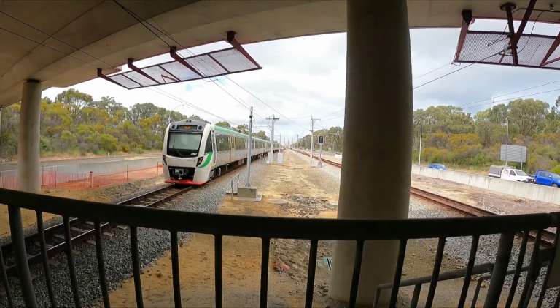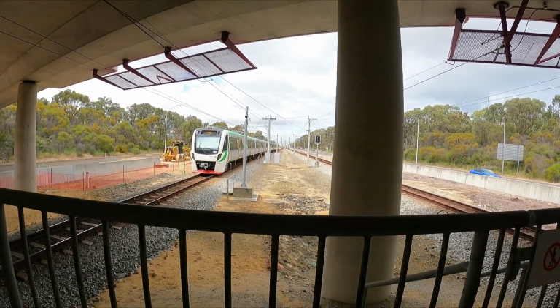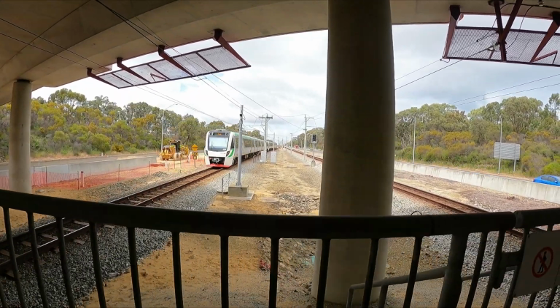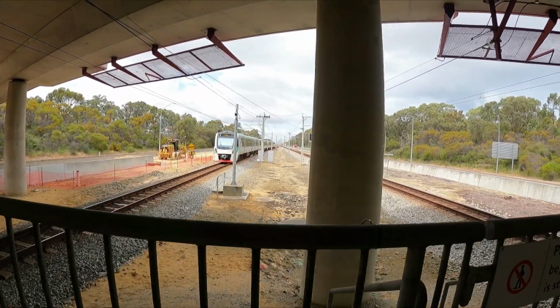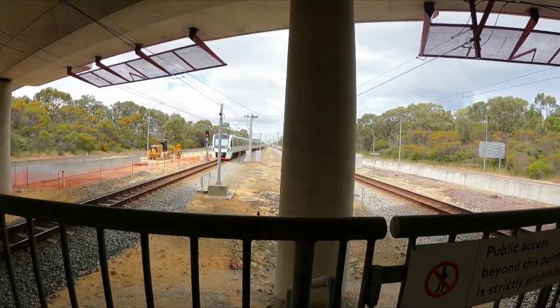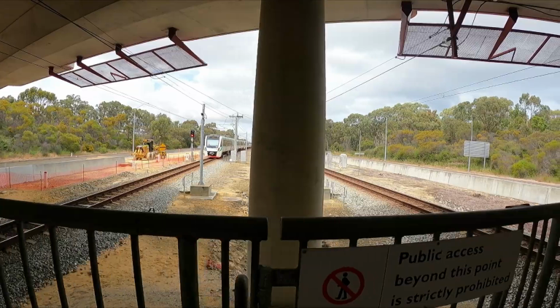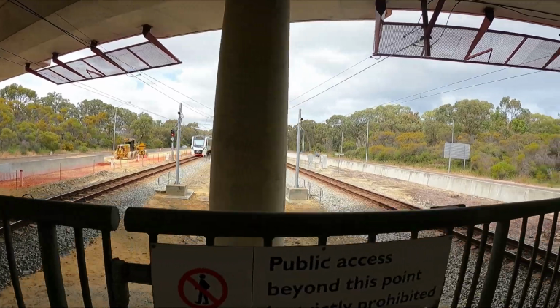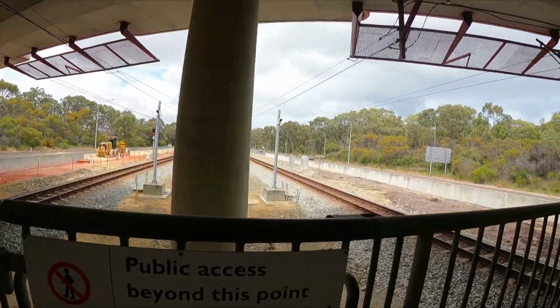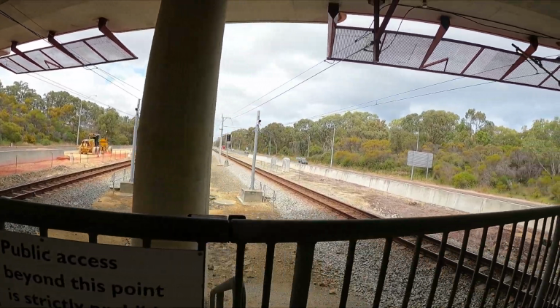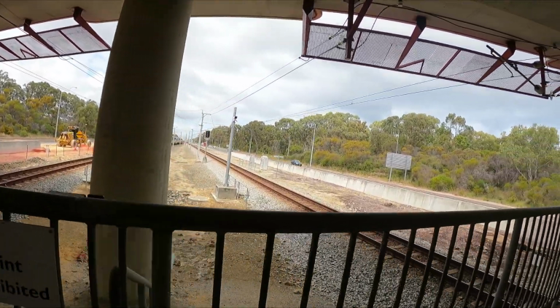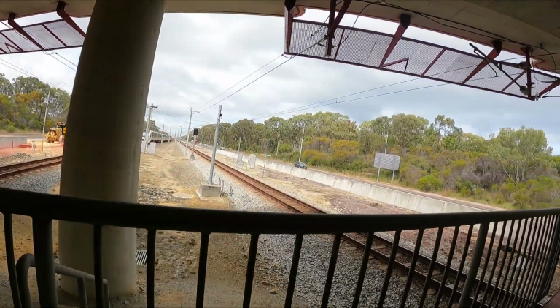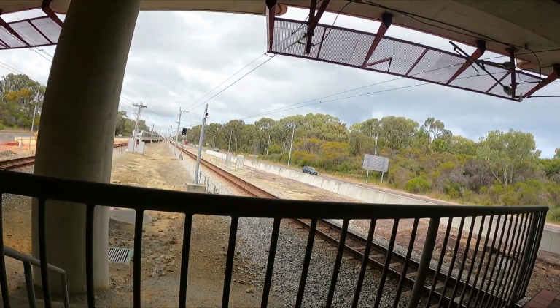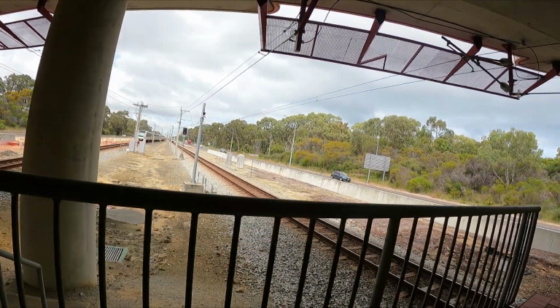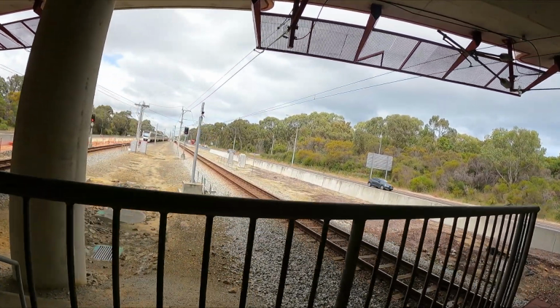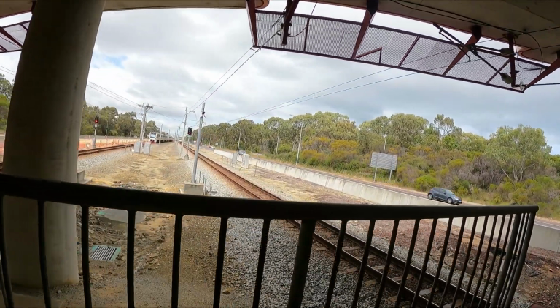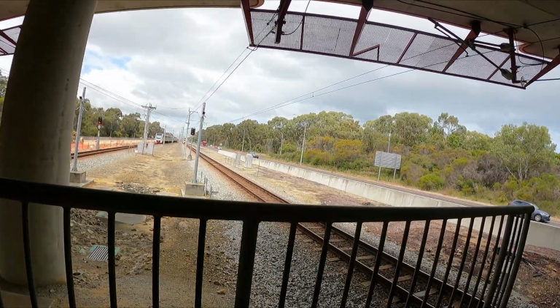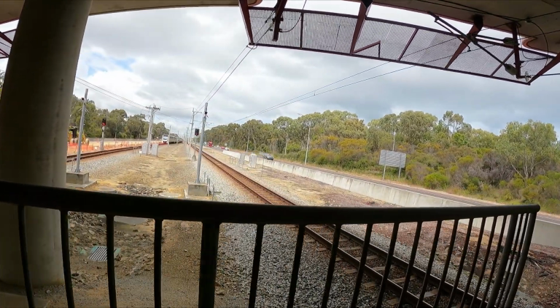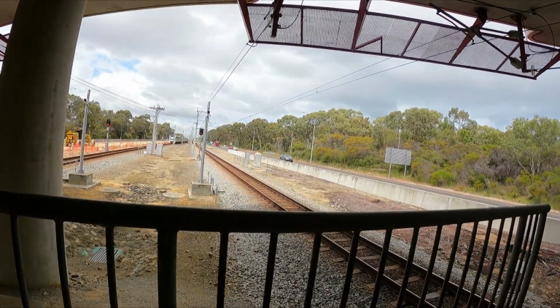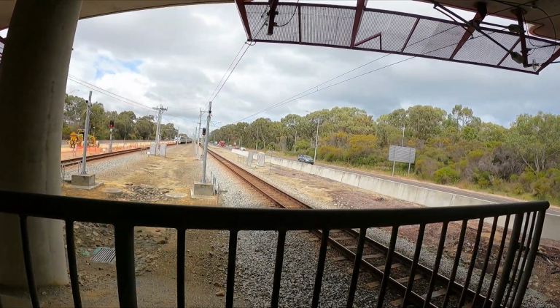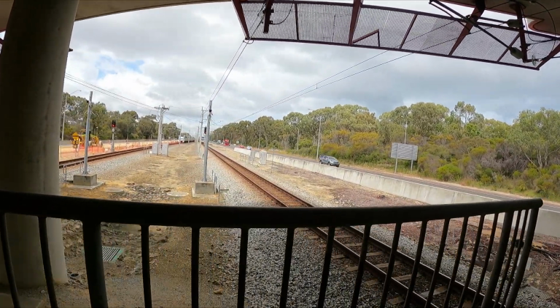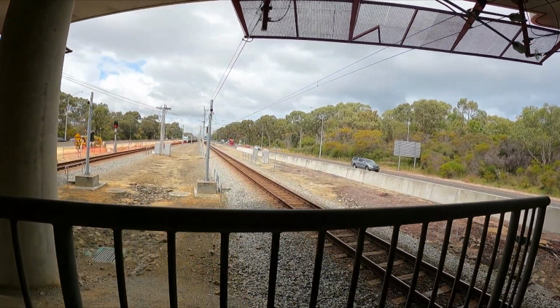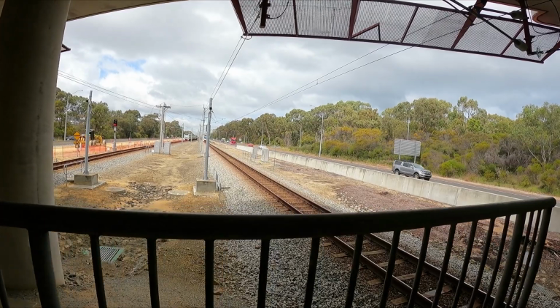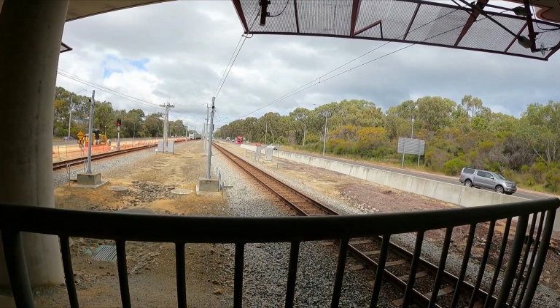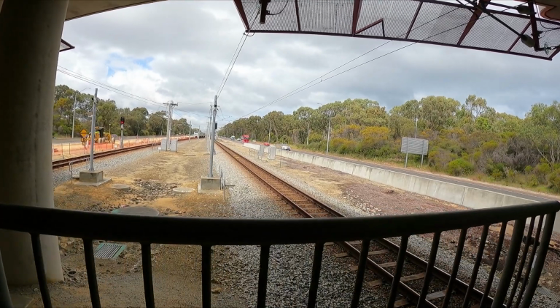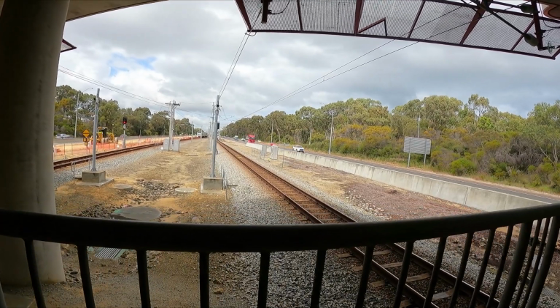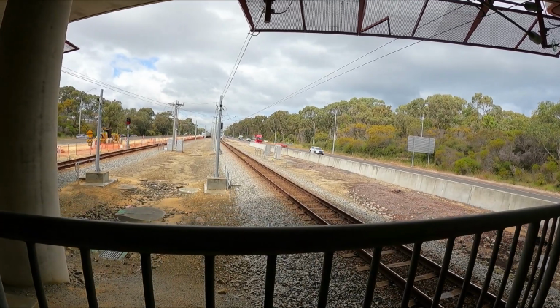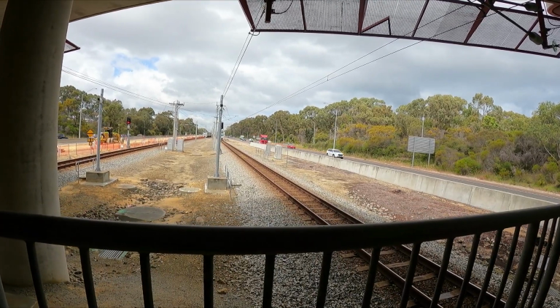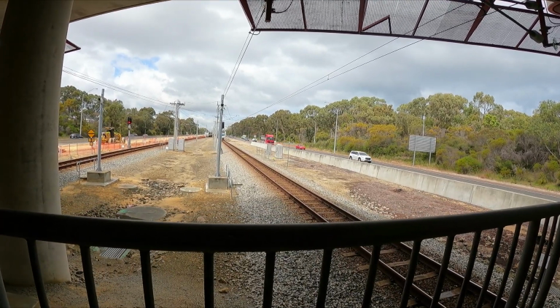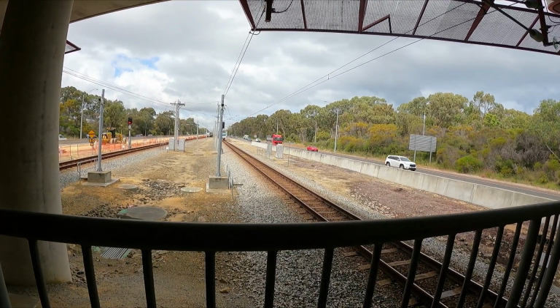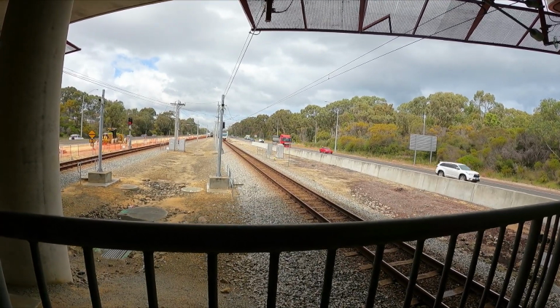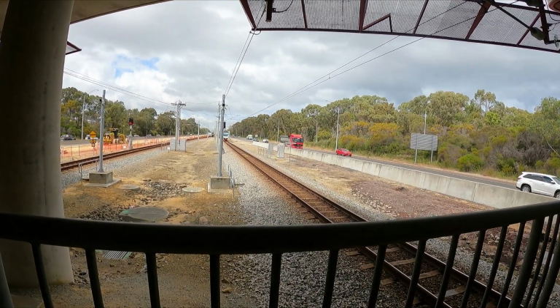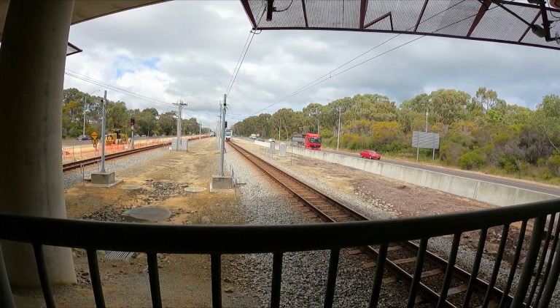Now focusing — next train in 14 minutes. Now focusing onto the next train that's about to come by. There's a non-service train about to pass, EMU63 leading.